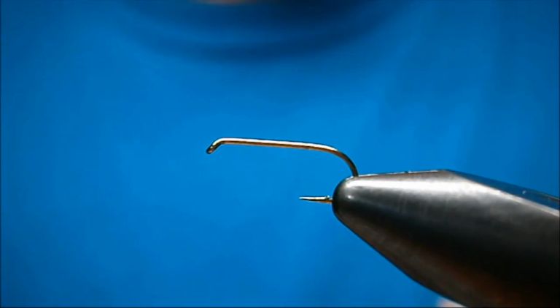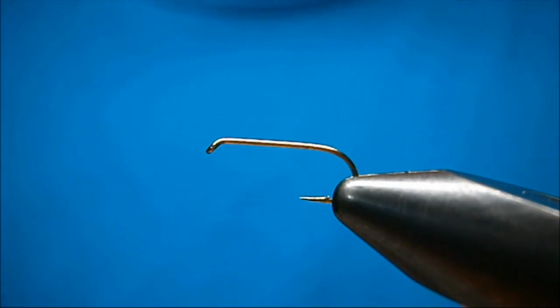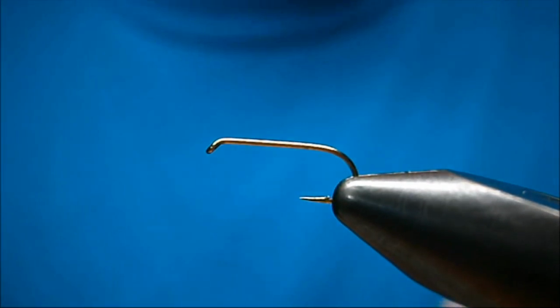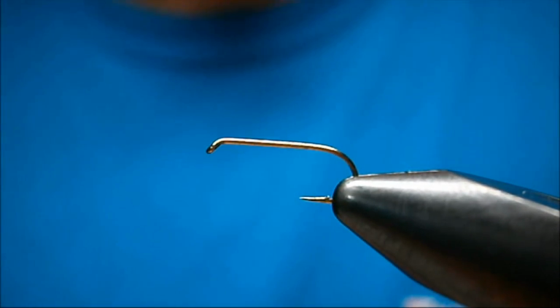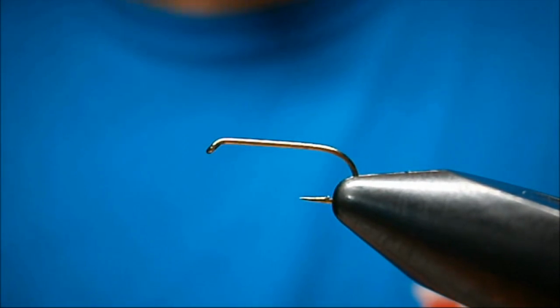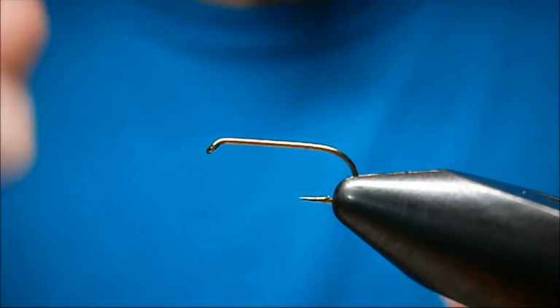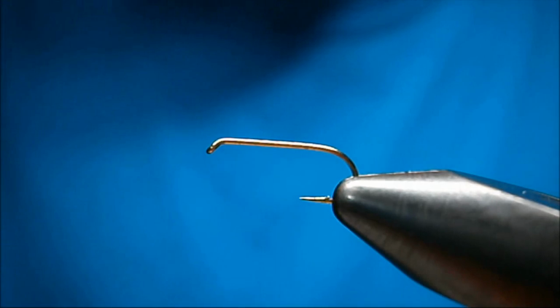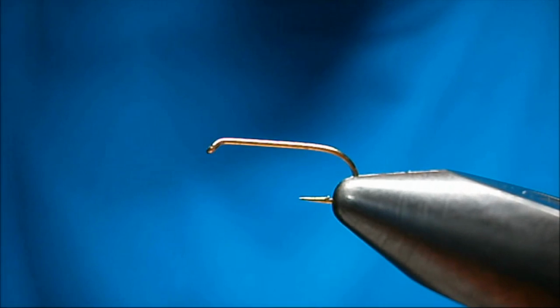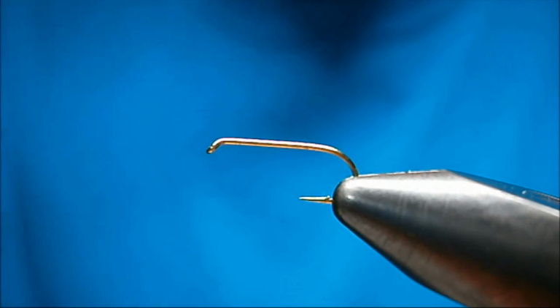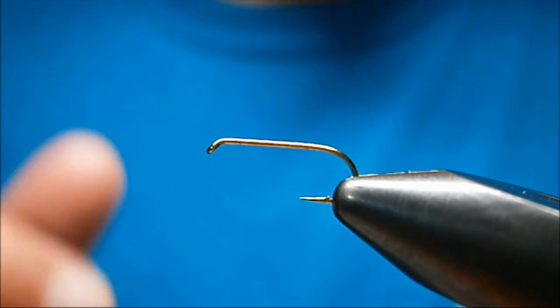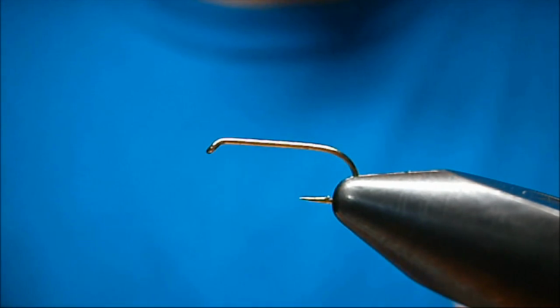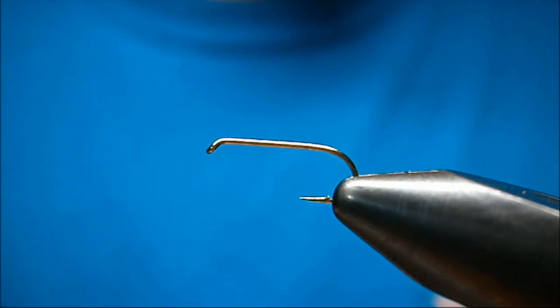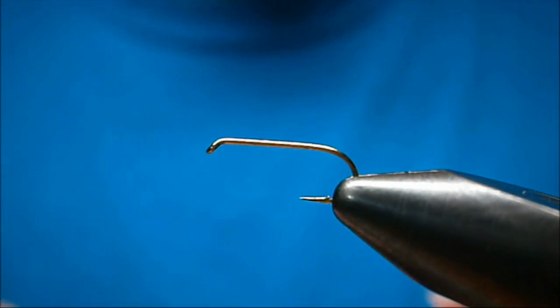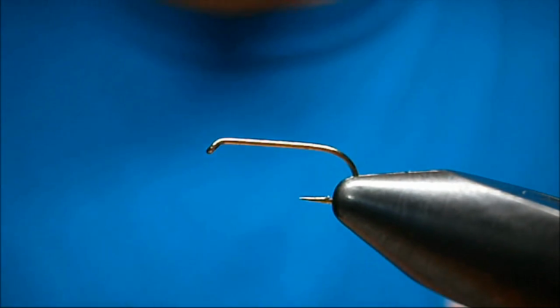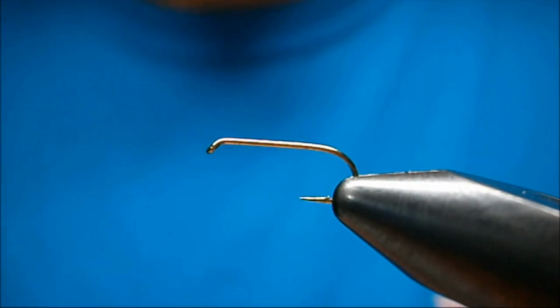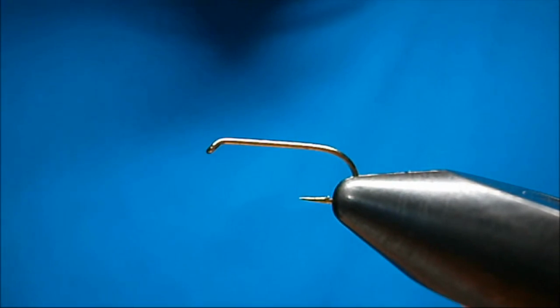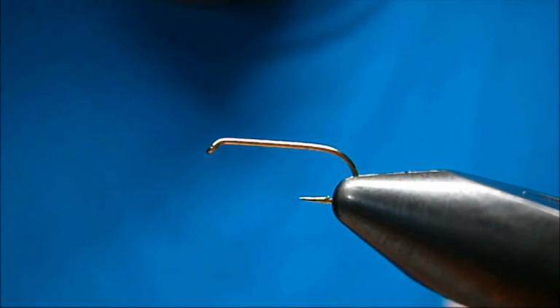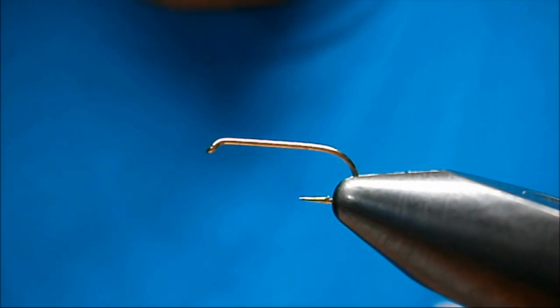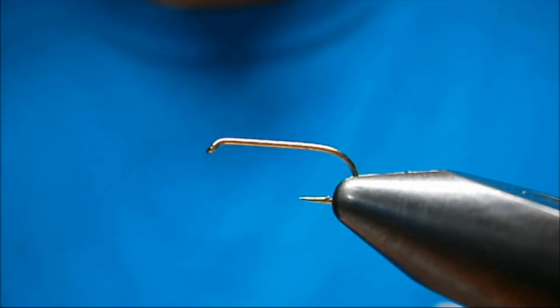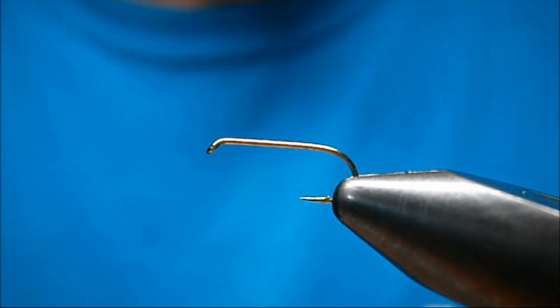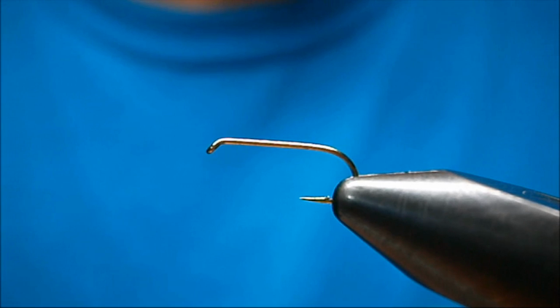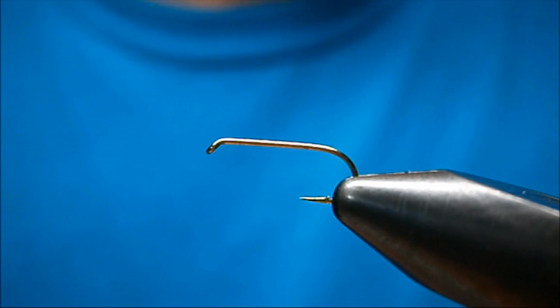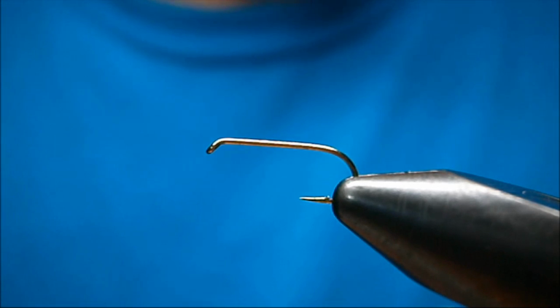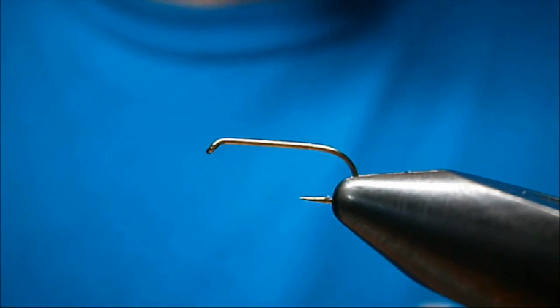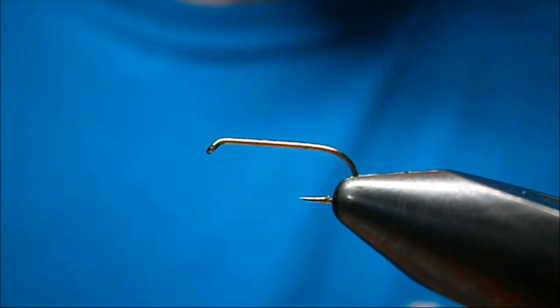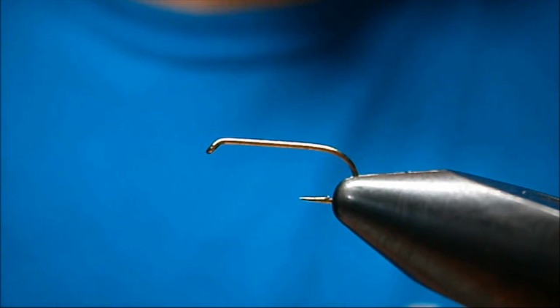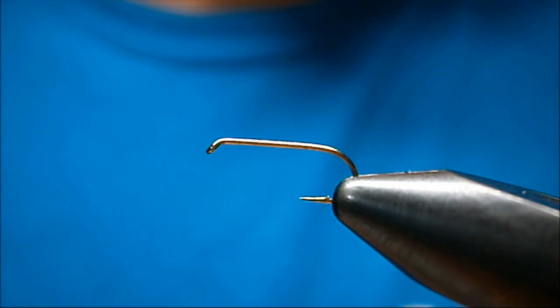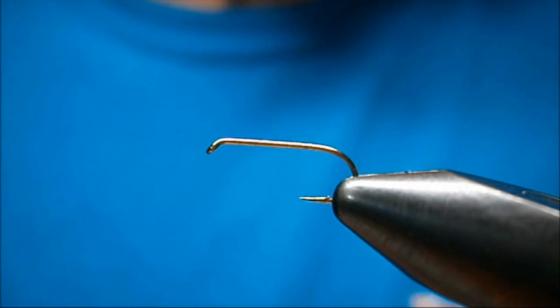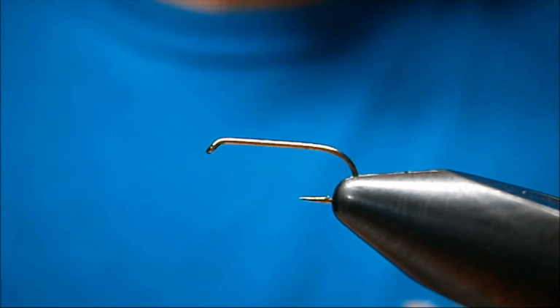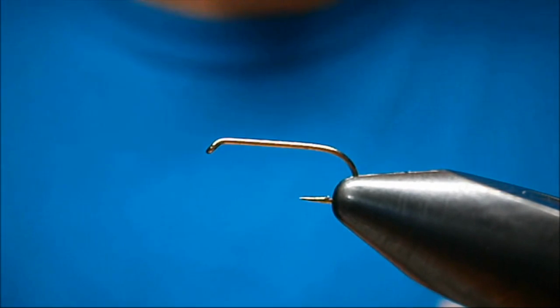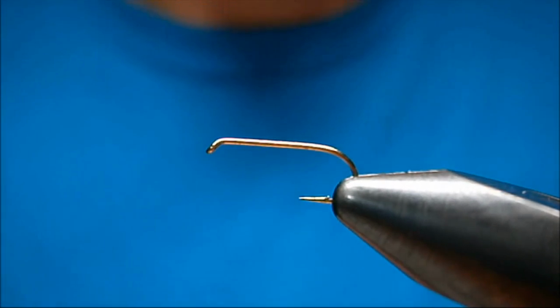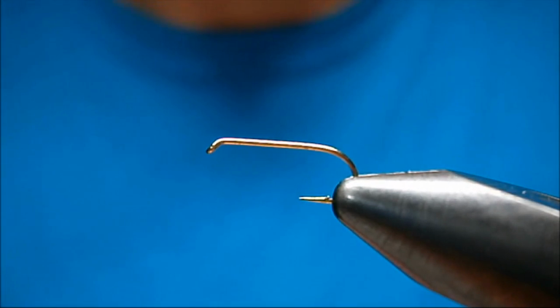Welcome to Utah's Fly Corner. I'm Johnny Utah. Today I'm going to show you how to tie my Hi-Viz Parachute Flying Ant — big mouthful, I just call it my Flying Ant.